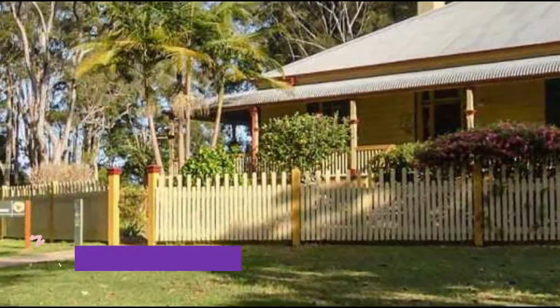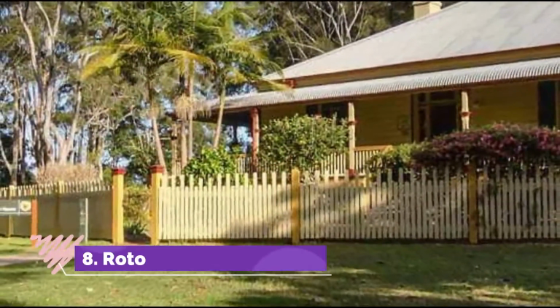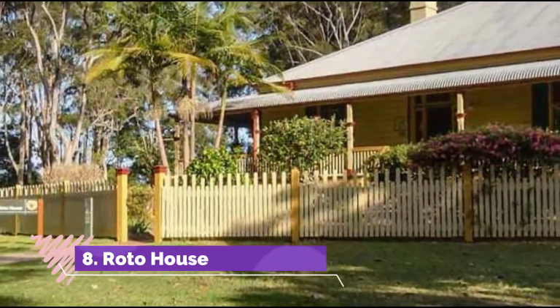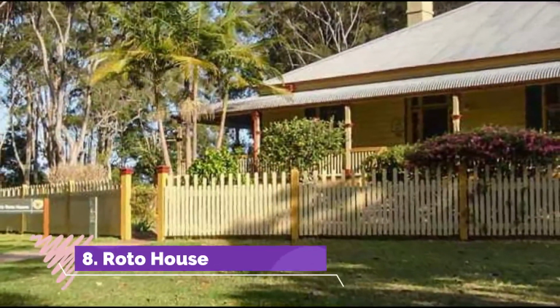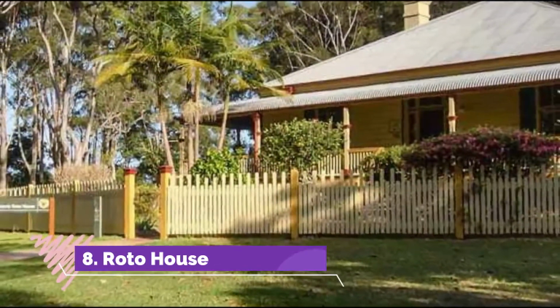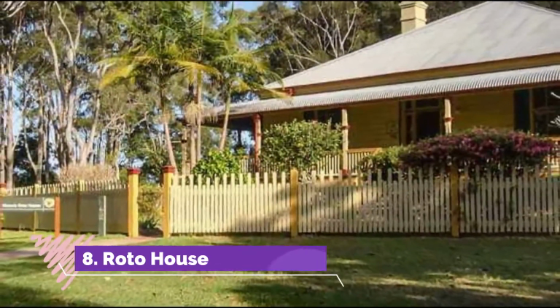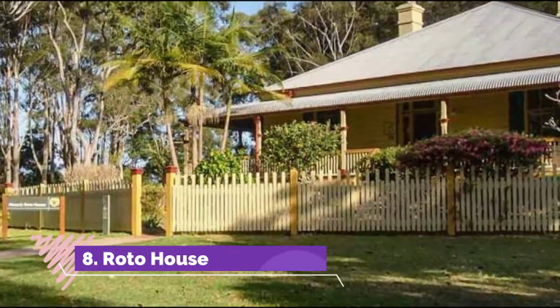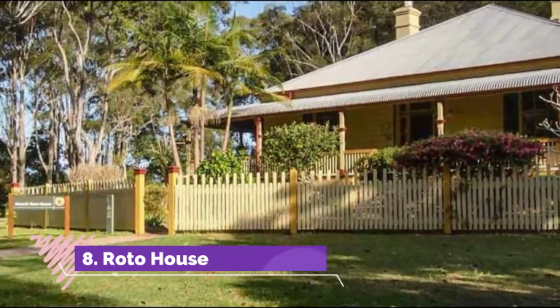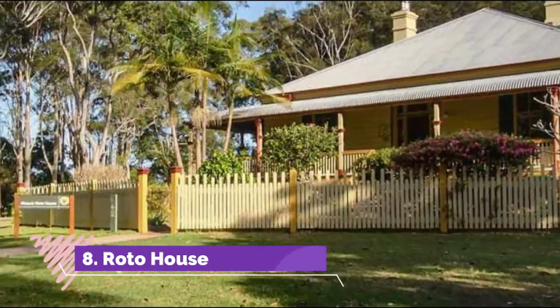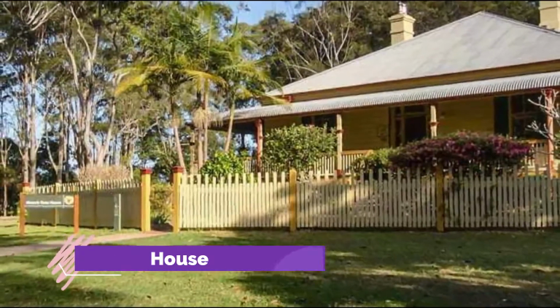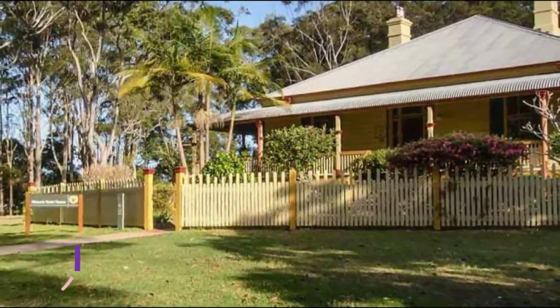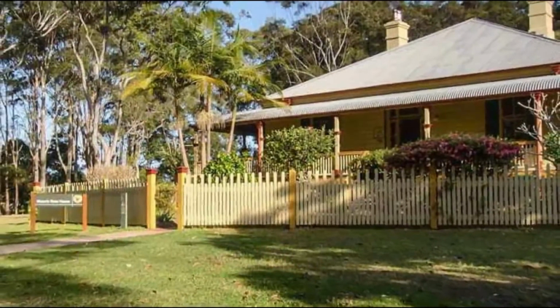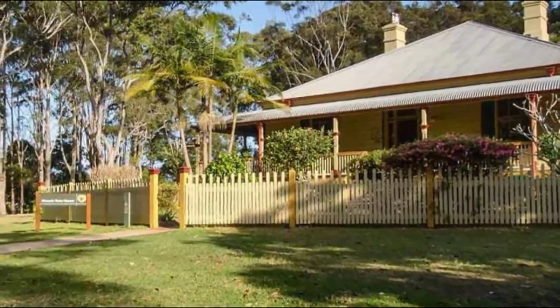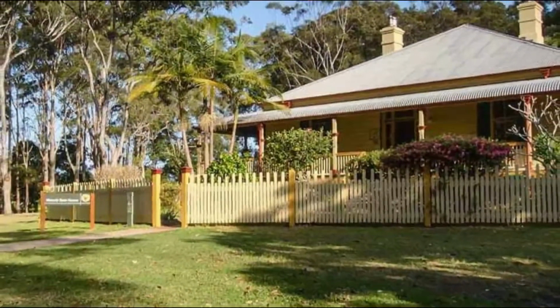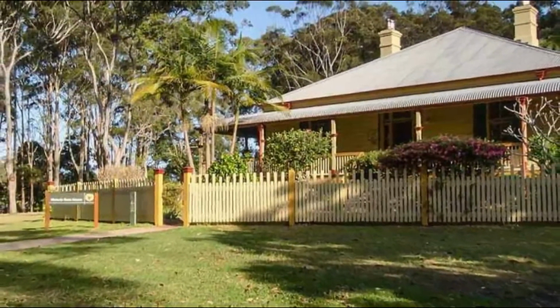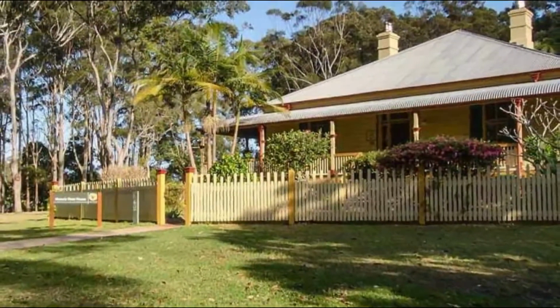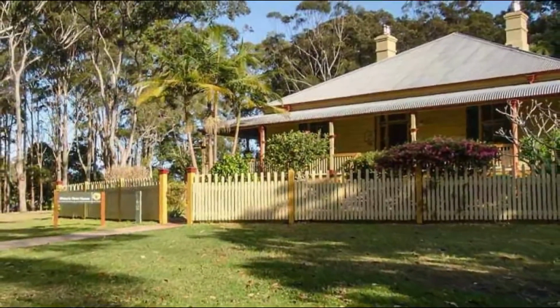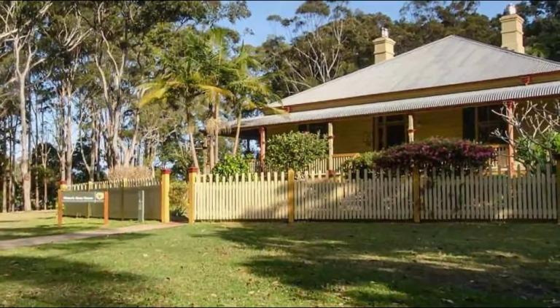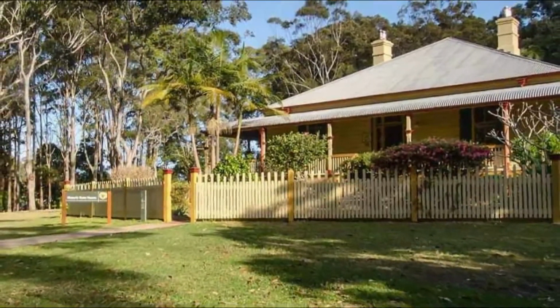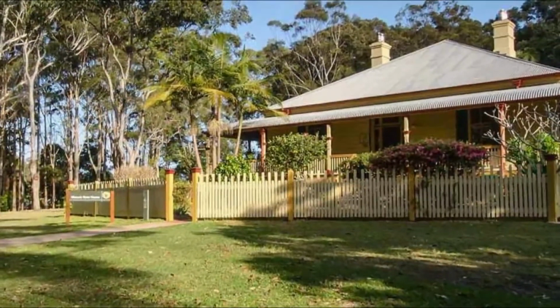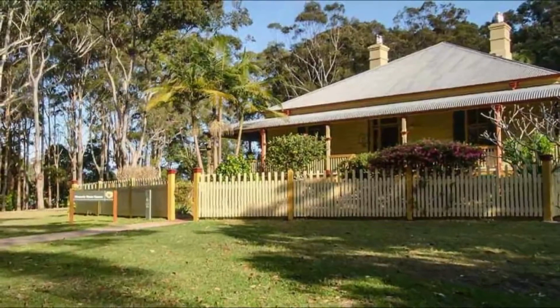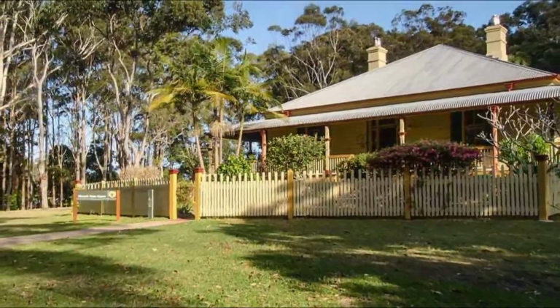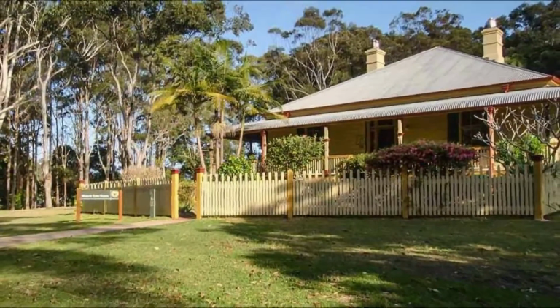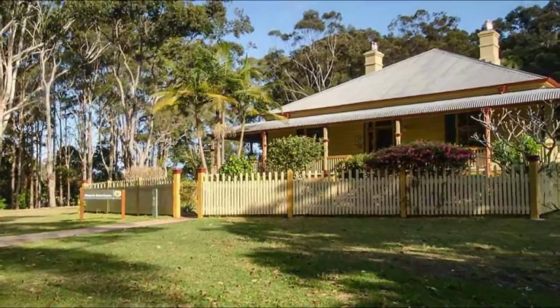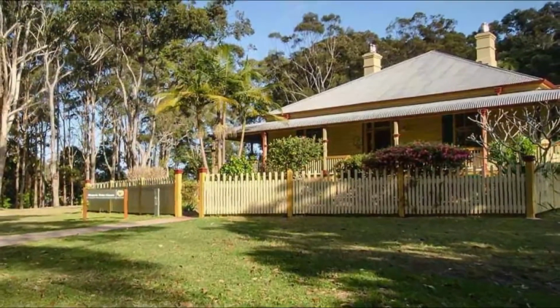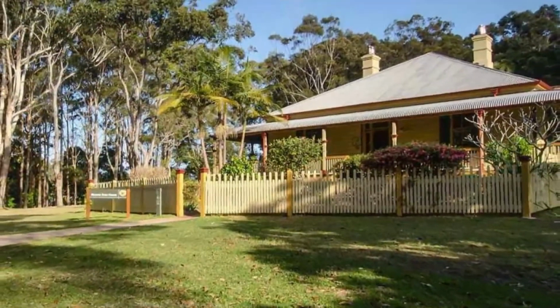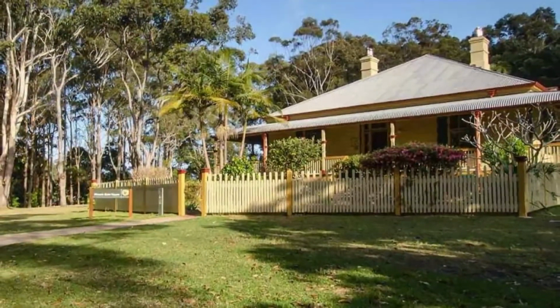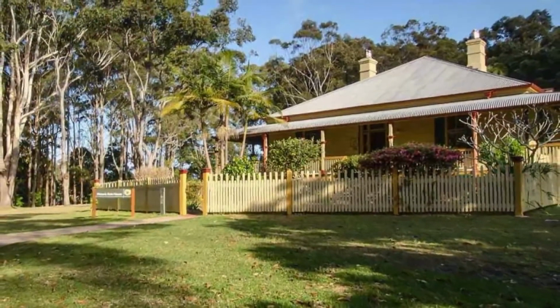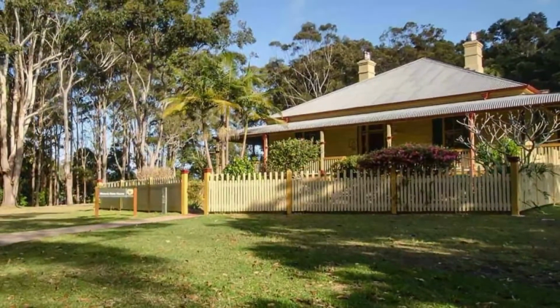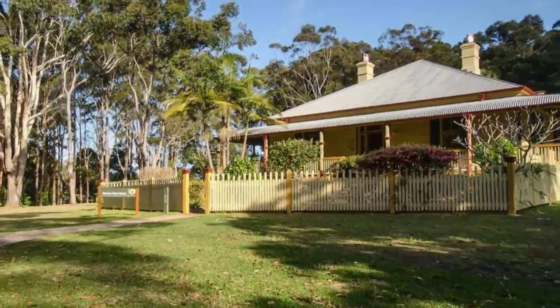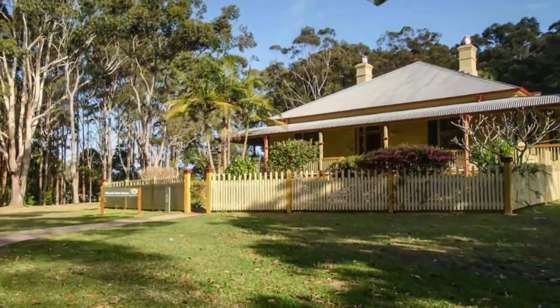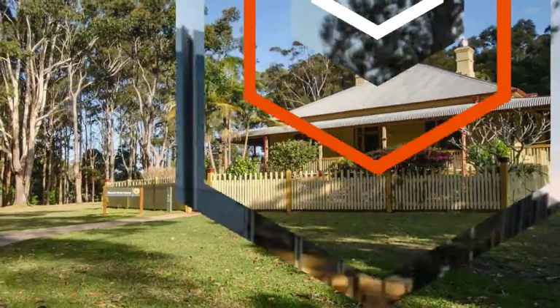Number 8: Roto House. This beautifully restored late Victorian Georgian home was once the home of John Flynn, a land surveyor and one of Port Macquarie's earliest residents, and is one of the few remaining 19th-century timber homes left in the area, built of local red mahogany.